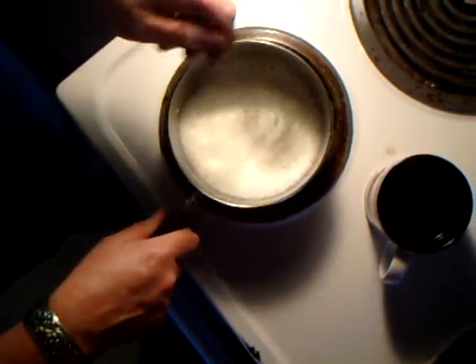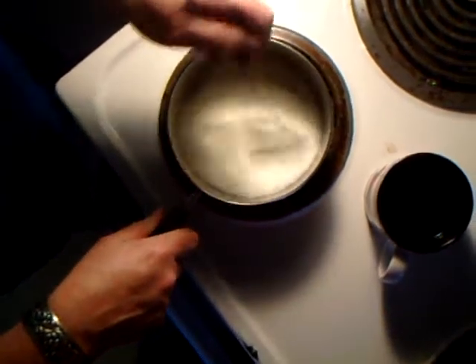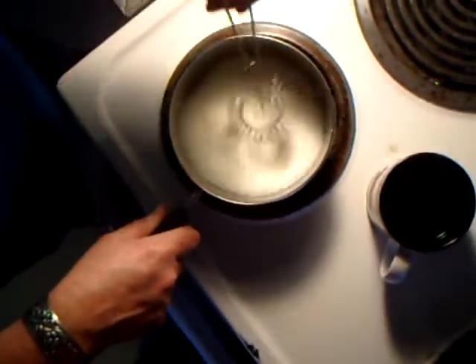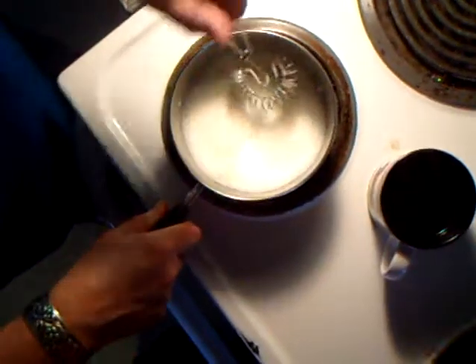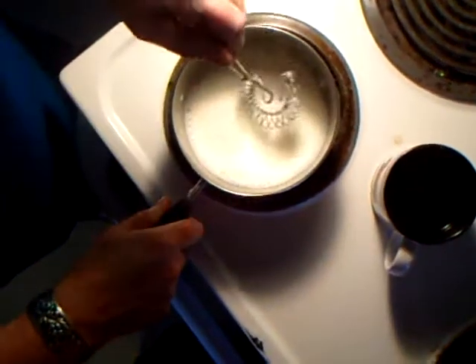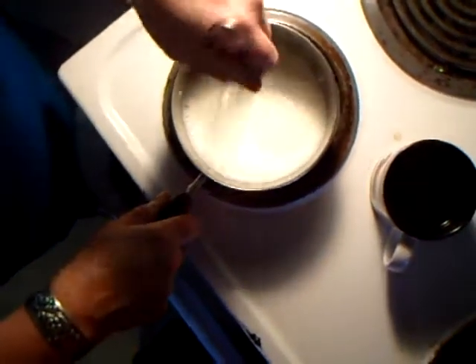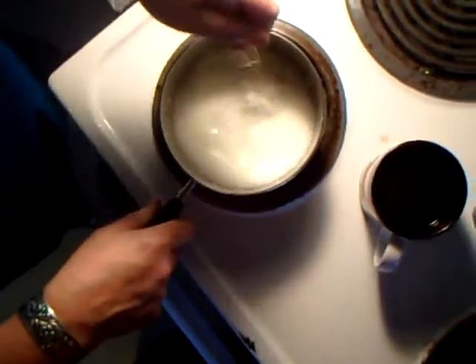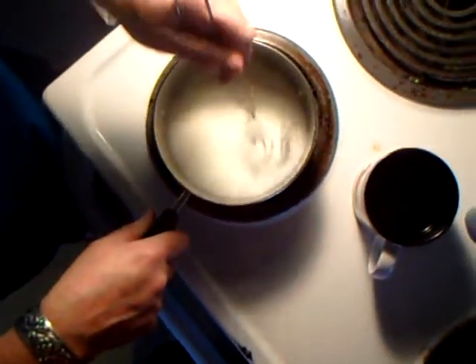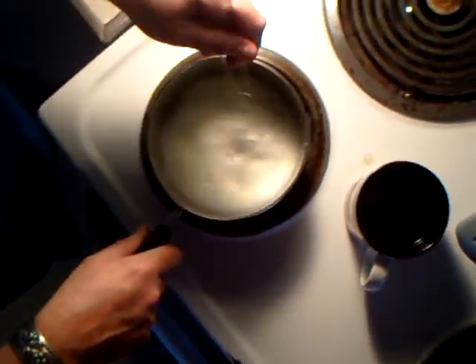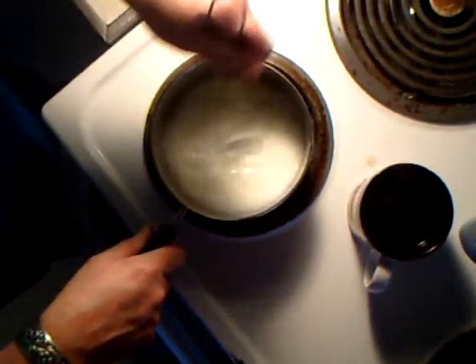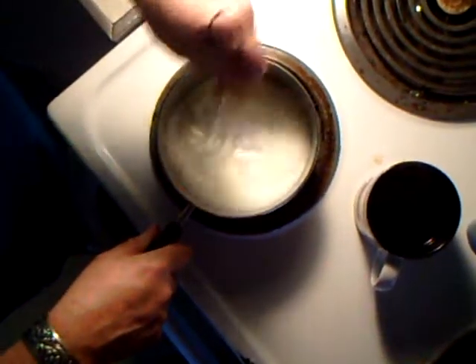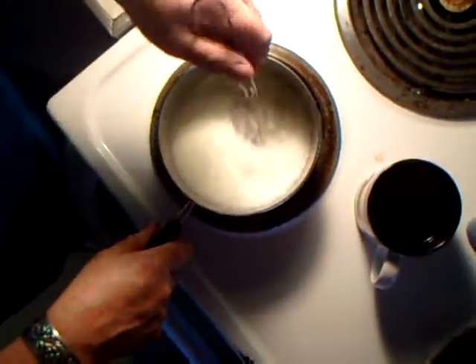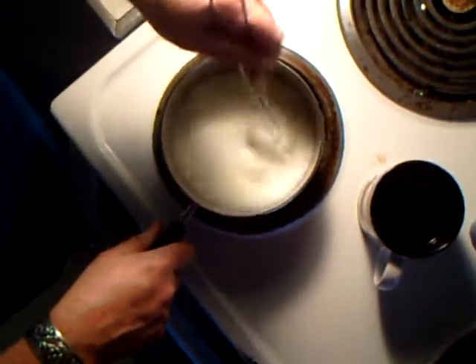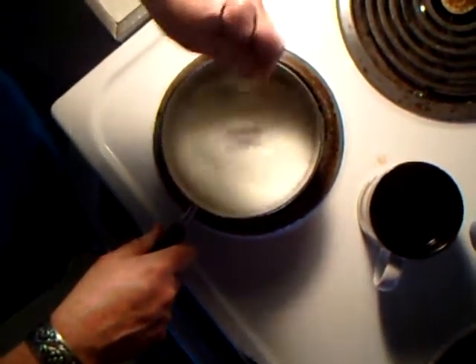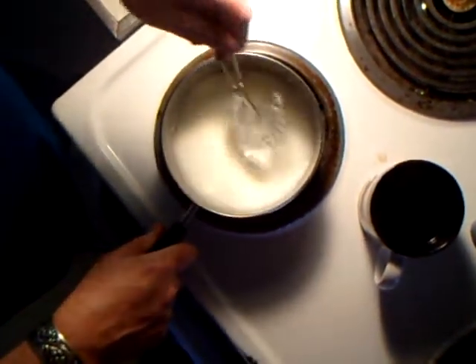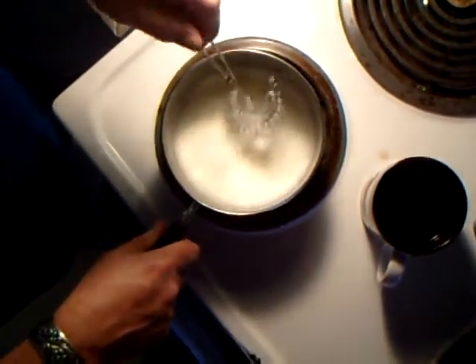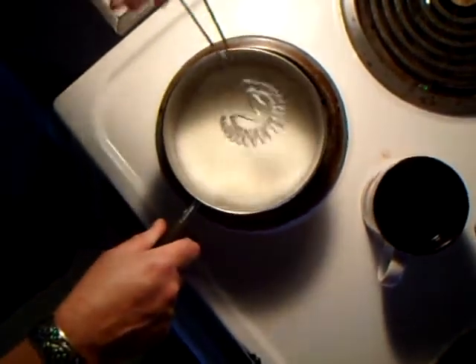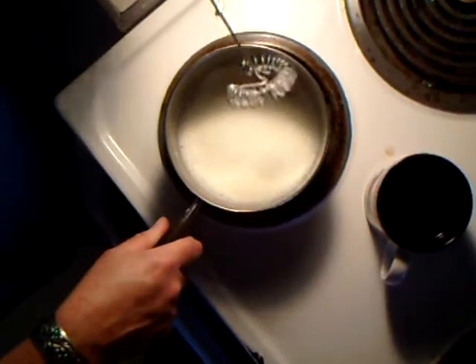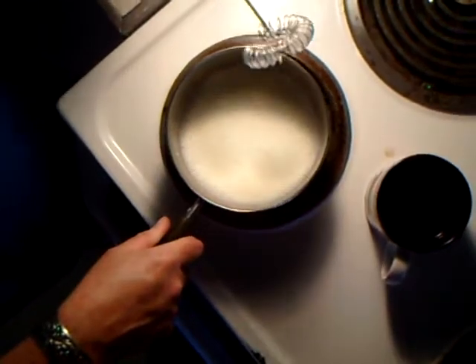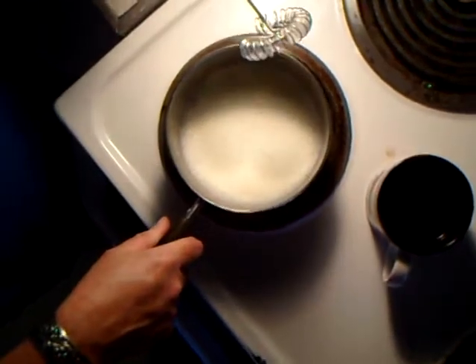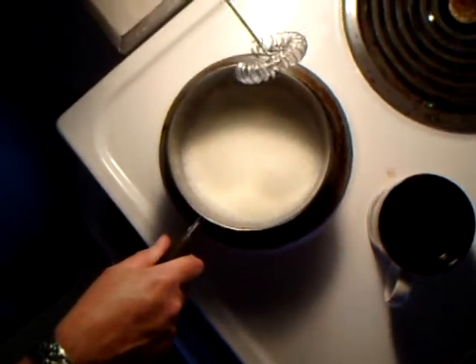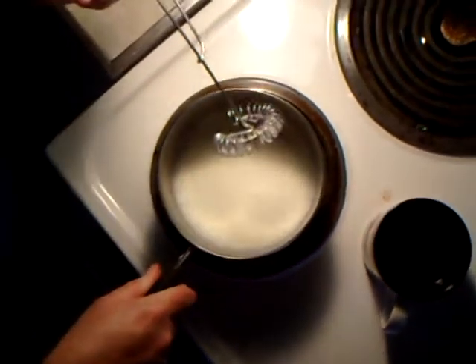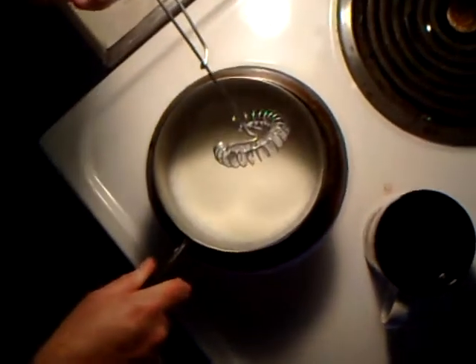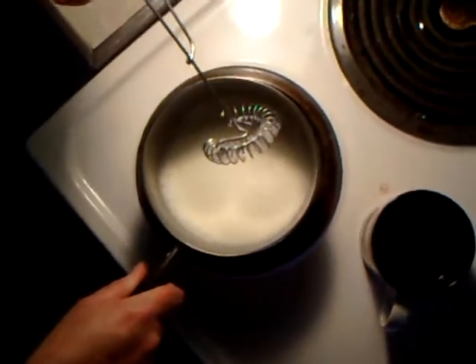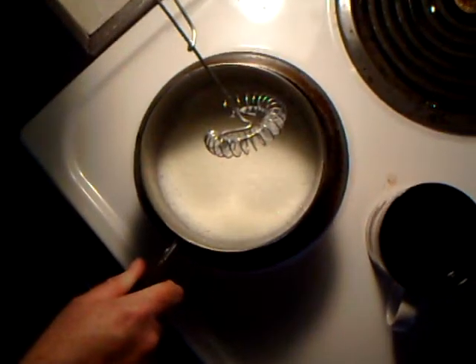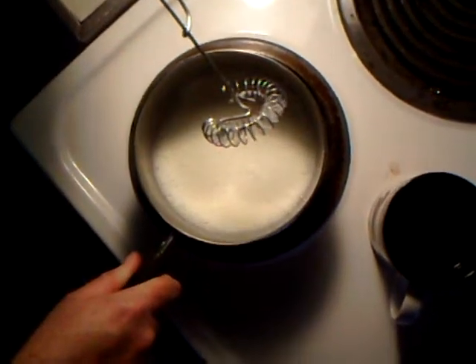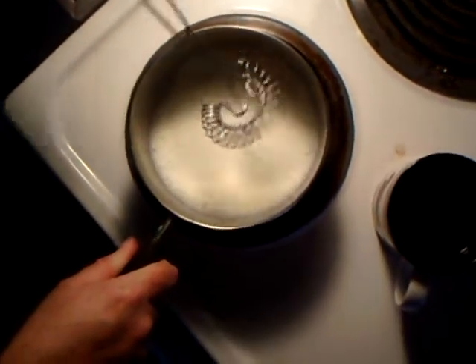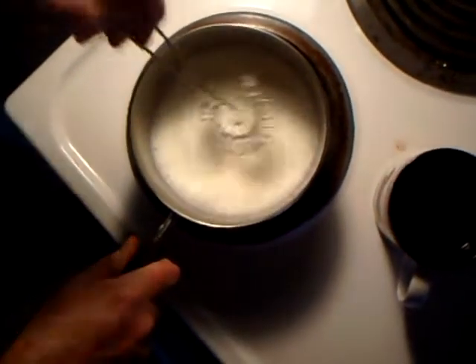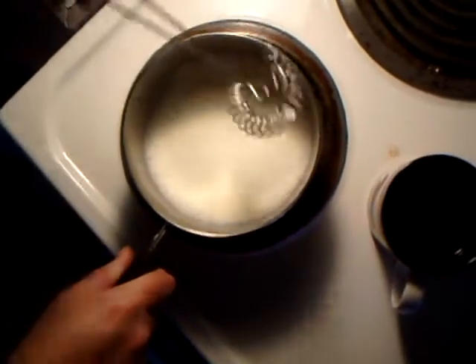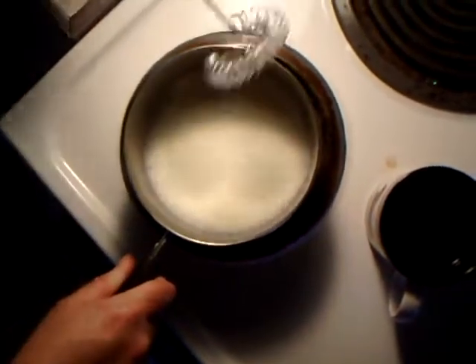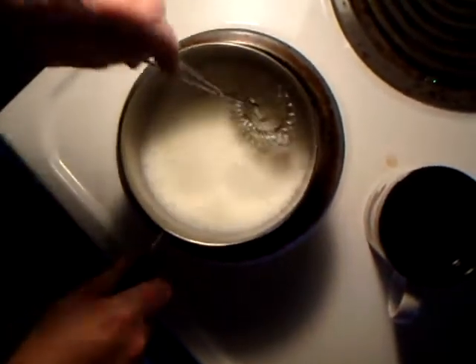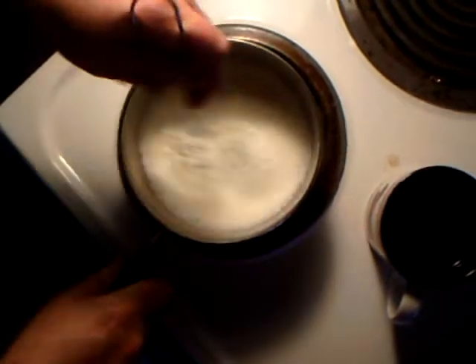The homogenized milk is hard to foam. And in Germany, a lot of people use organic, non-homogenized milk to foam. And as you see, I've barely got it heating here on medium-low, and it's already foaming up on its own.